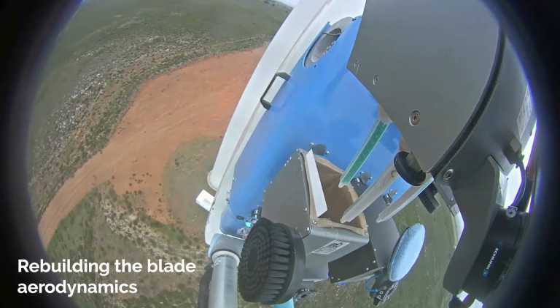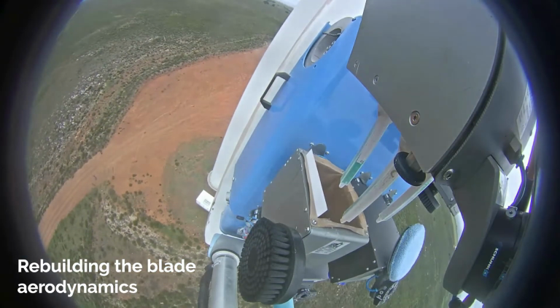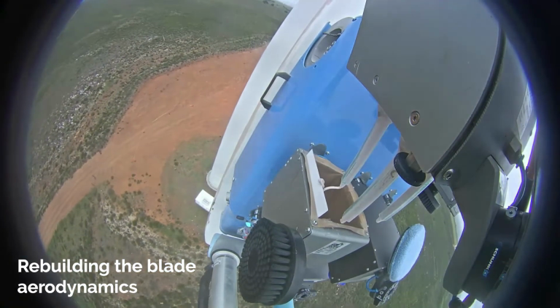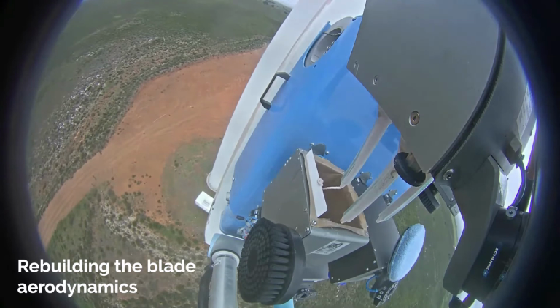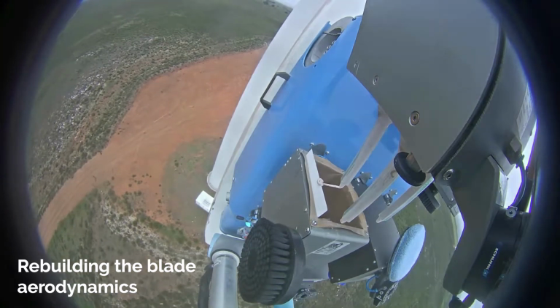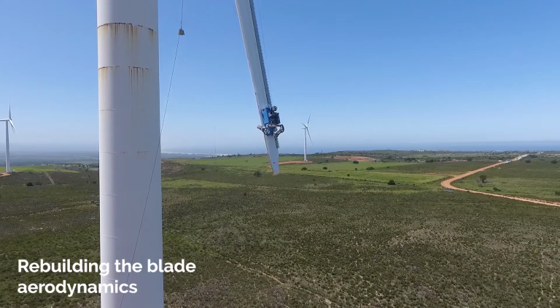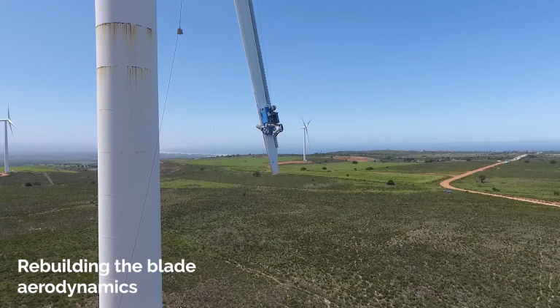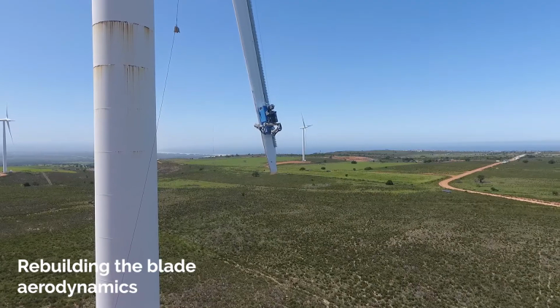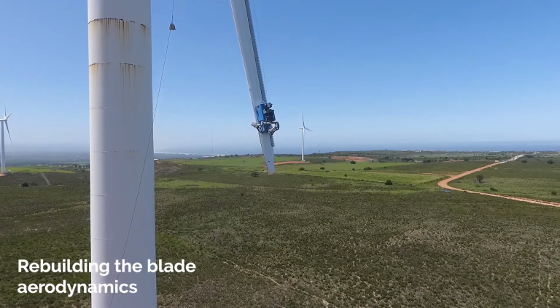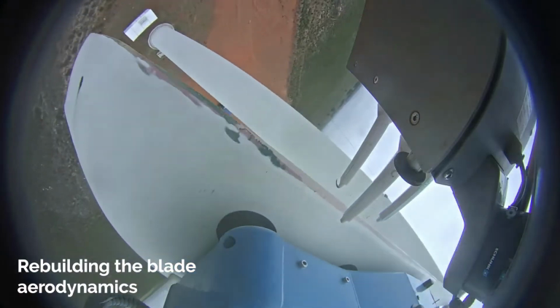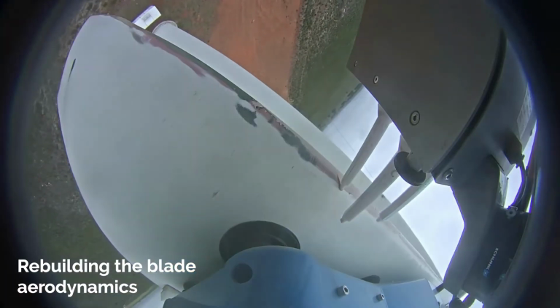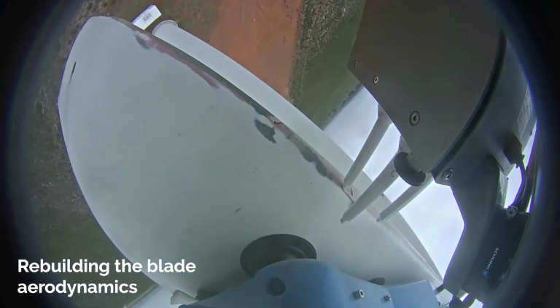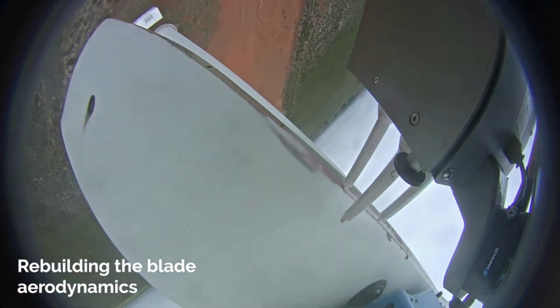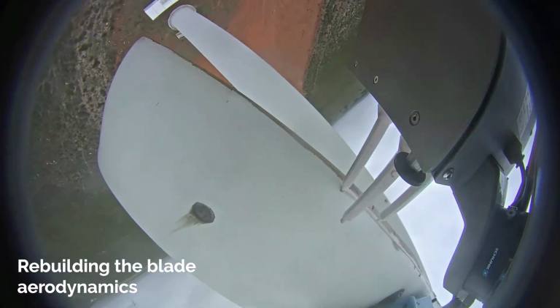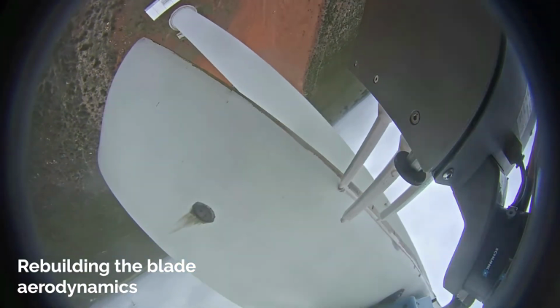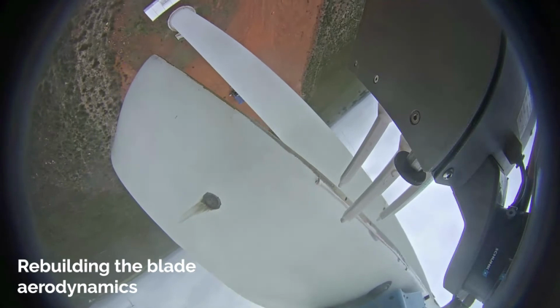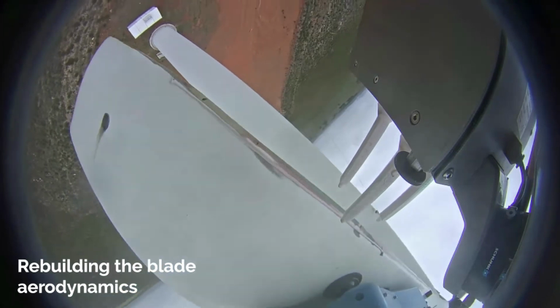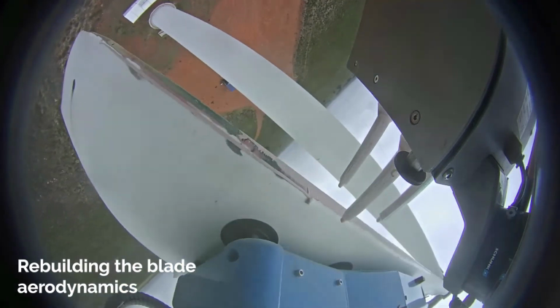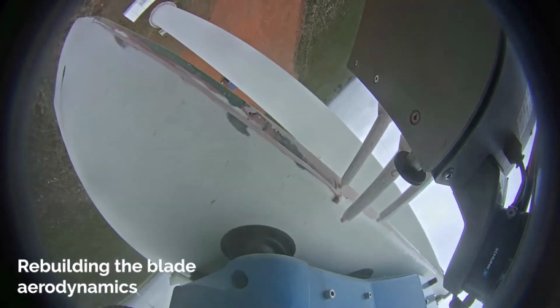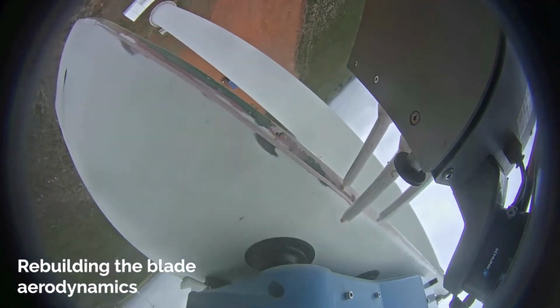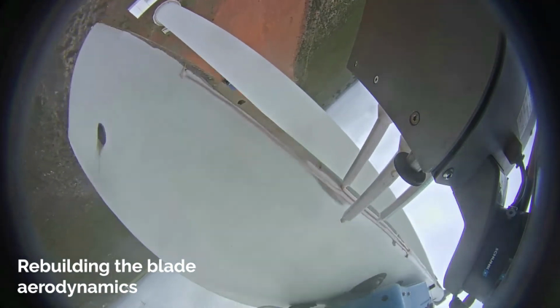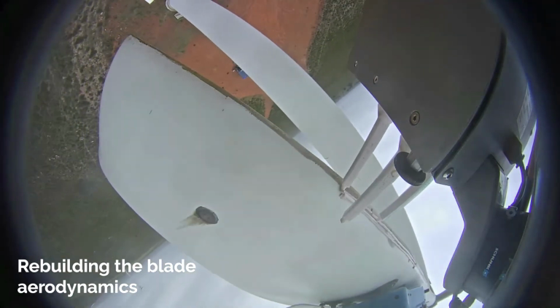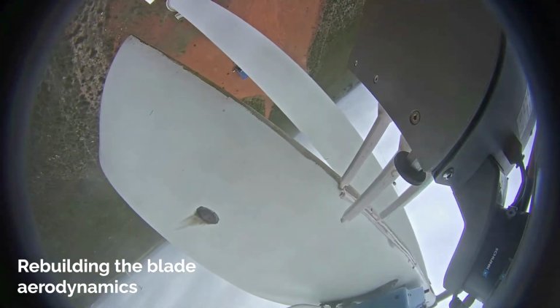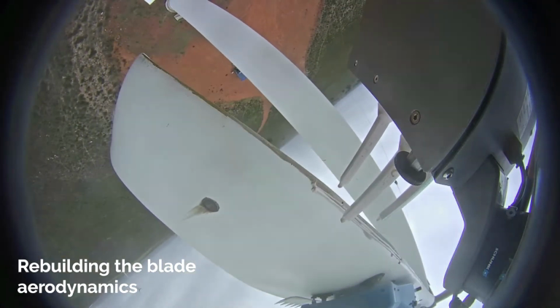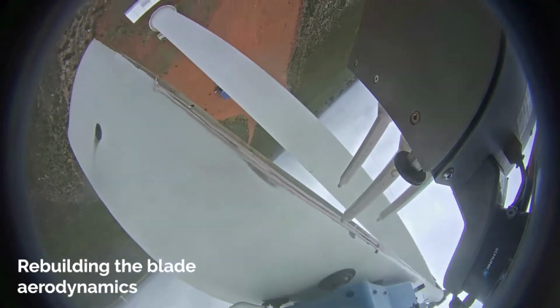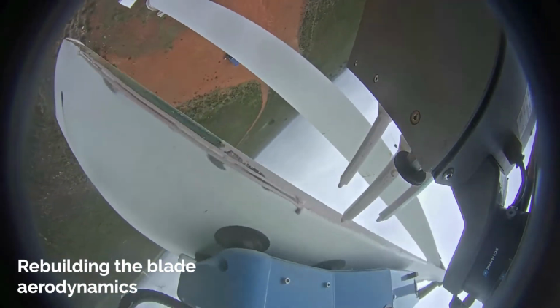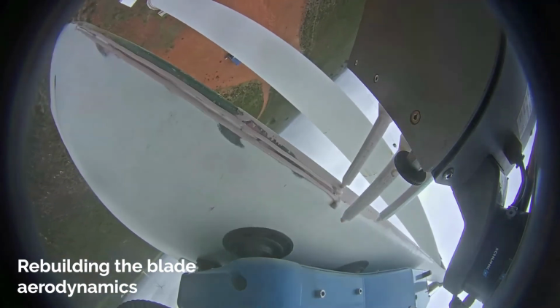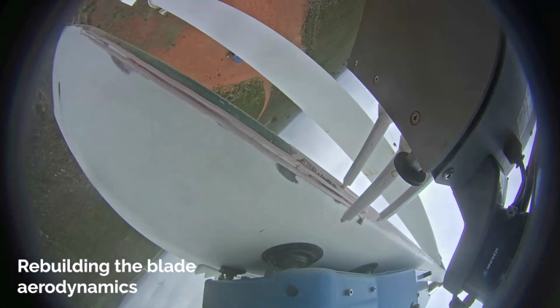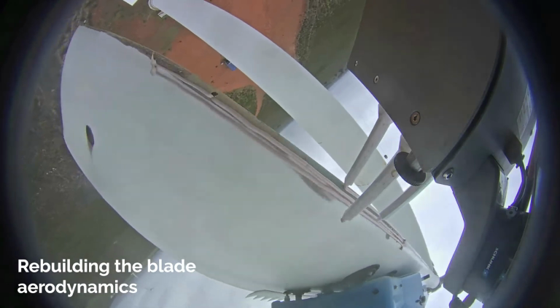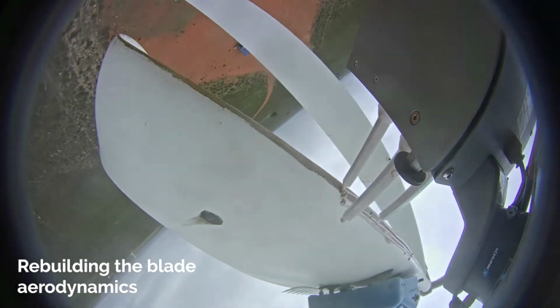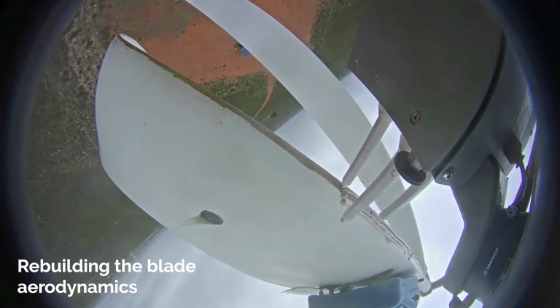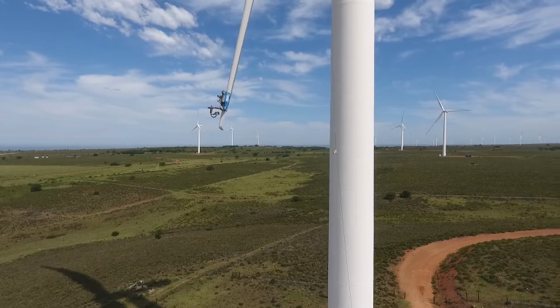The BR-8 robot will make an optimal aerodynamic shape when filler is applied to cover the damaged surface. The BR-8 robot controls the filler dispenser, ensuring the correct amount is used during this process.